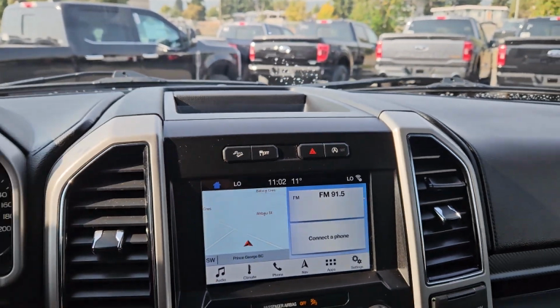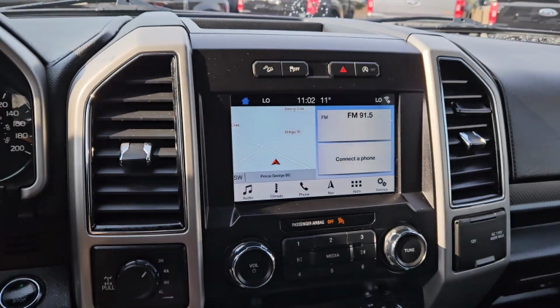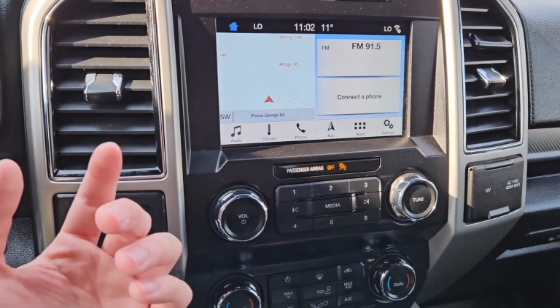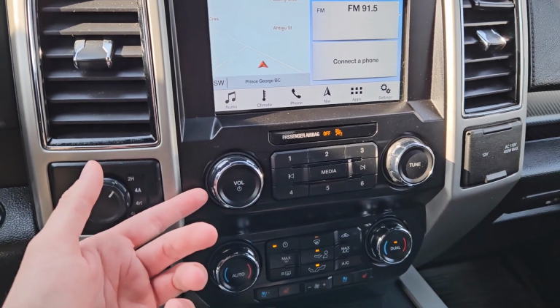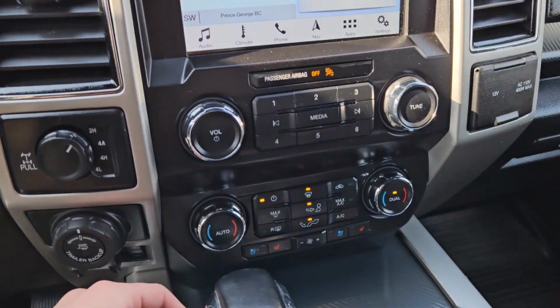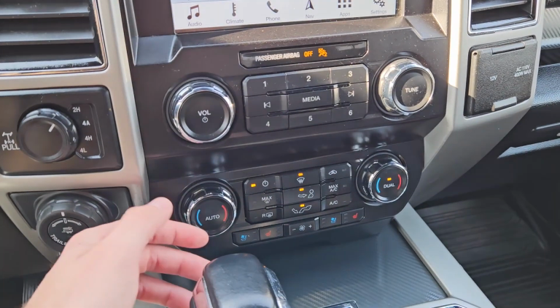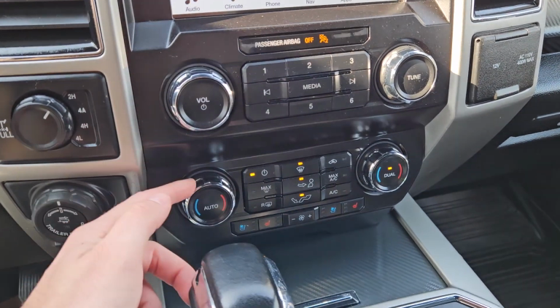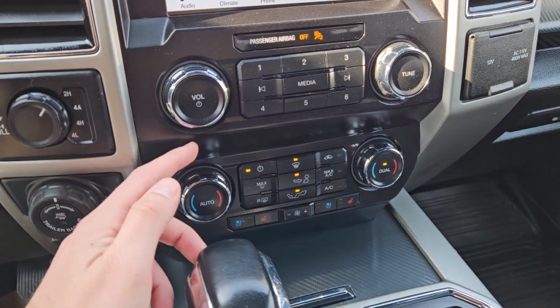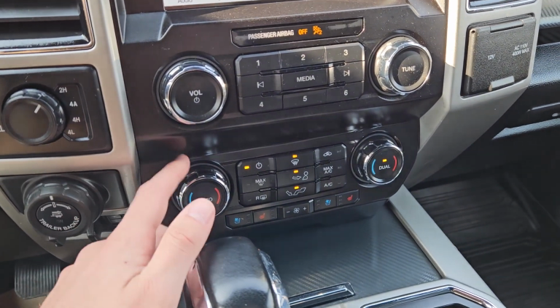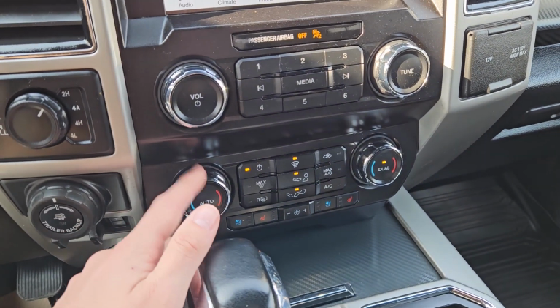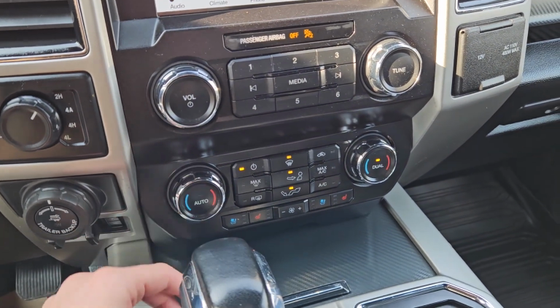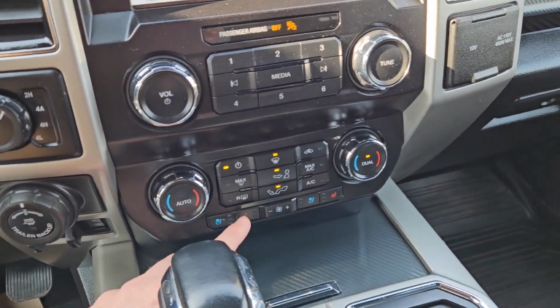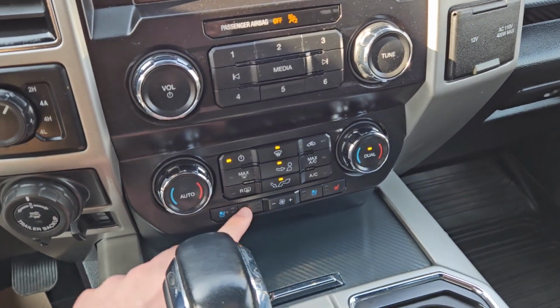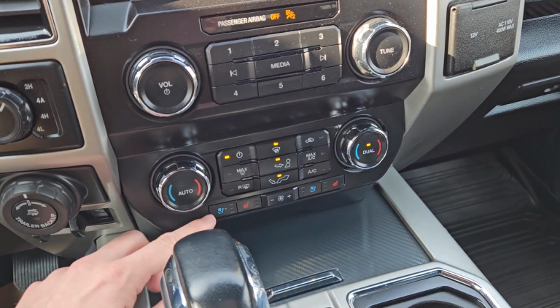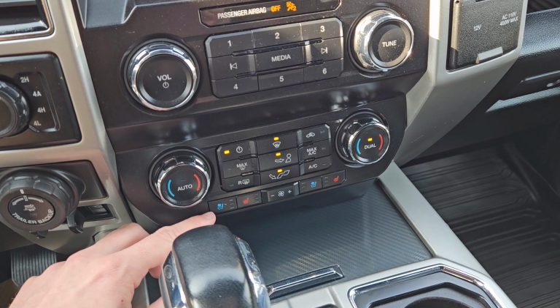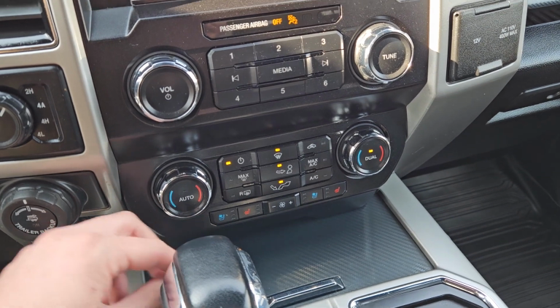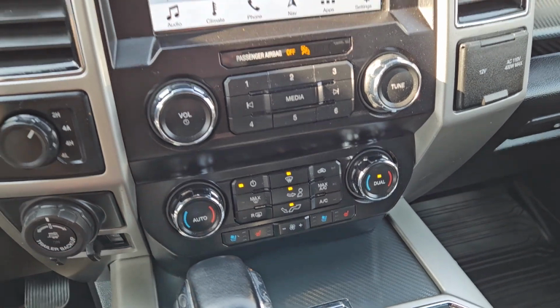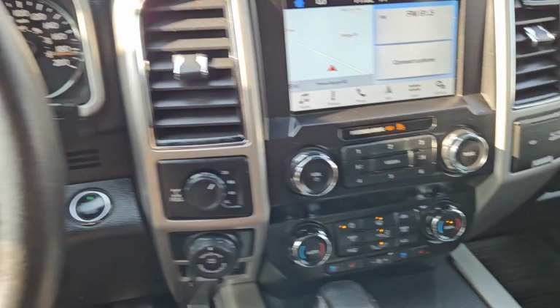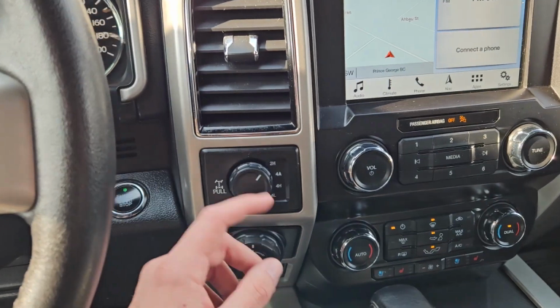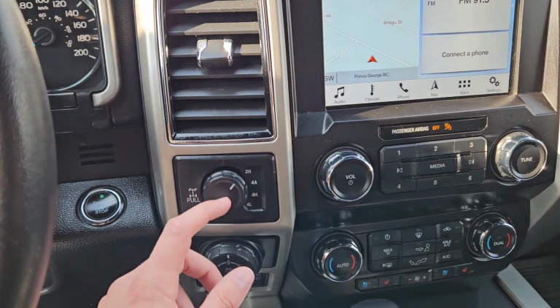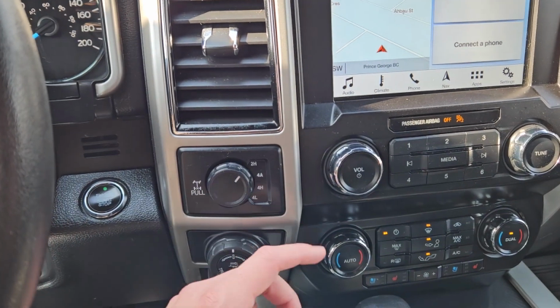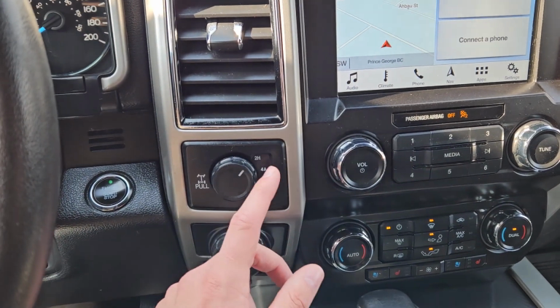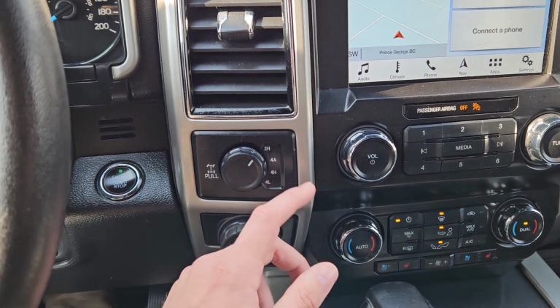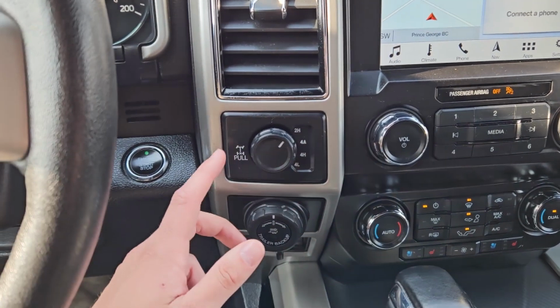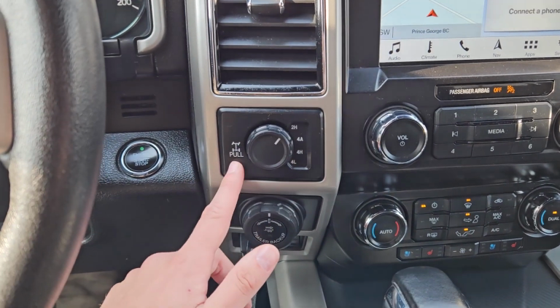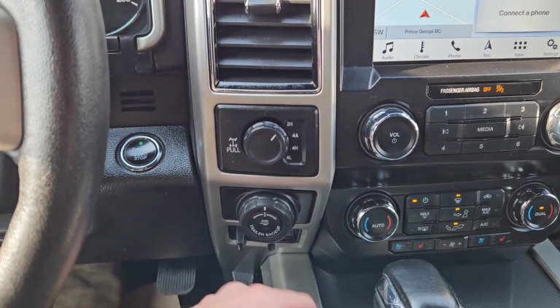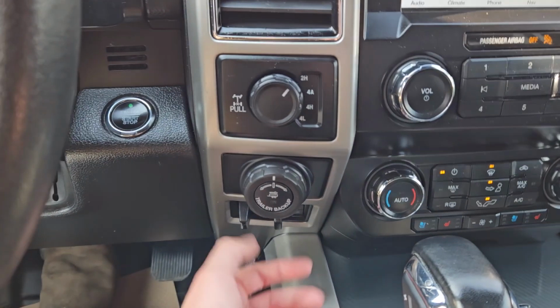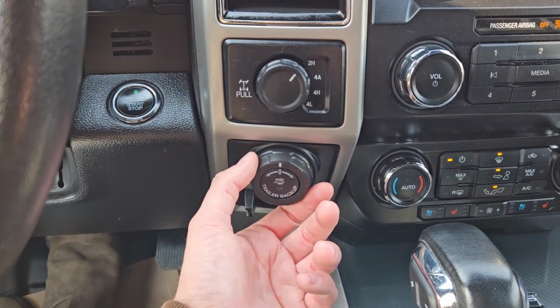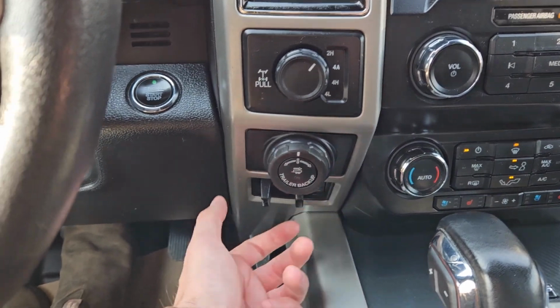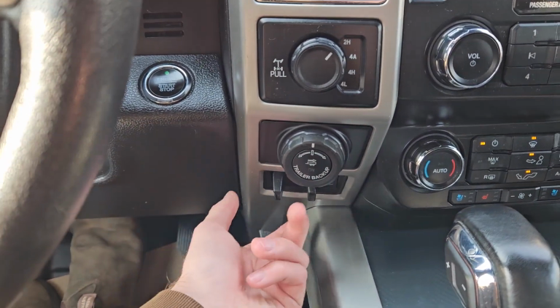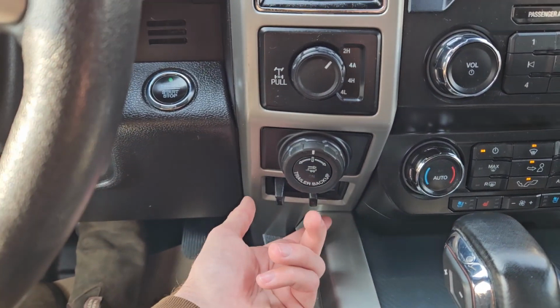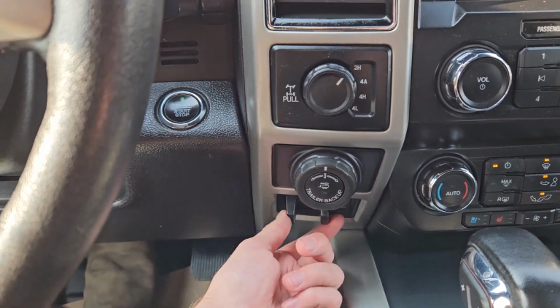Moving down, you have your media controls, and then your physical climate controls, again with dual-zone front climate, but also heated and air-conditioned front seats. To the left, you have your 4x4 controls with 4 Auto, locking rear differential, Pro Trailer Backup Controller, and Trailer Brake Controller.